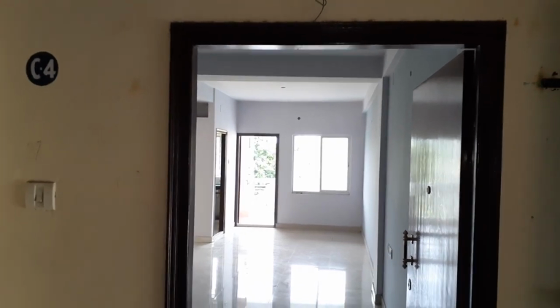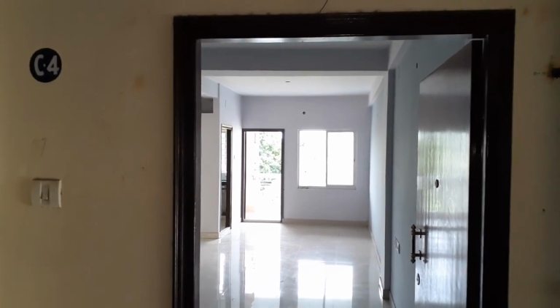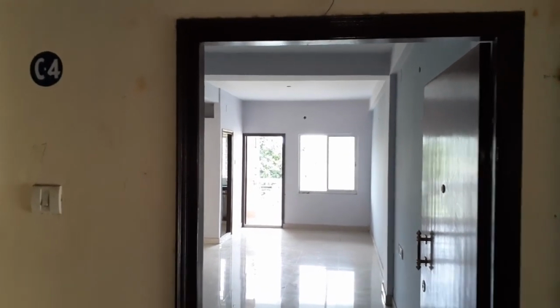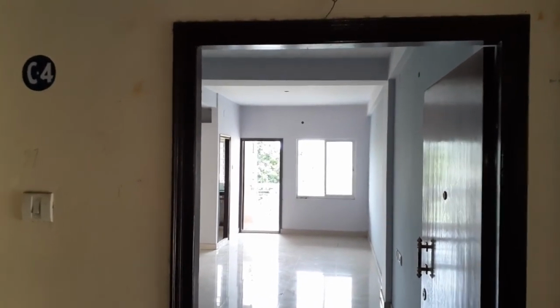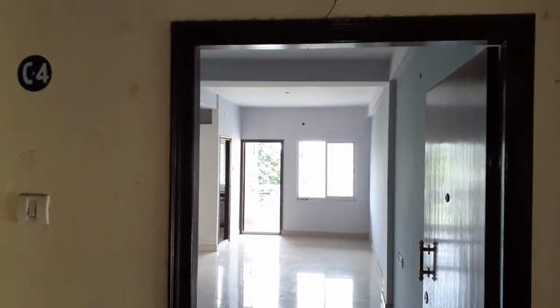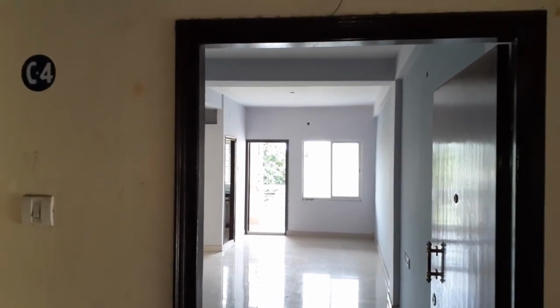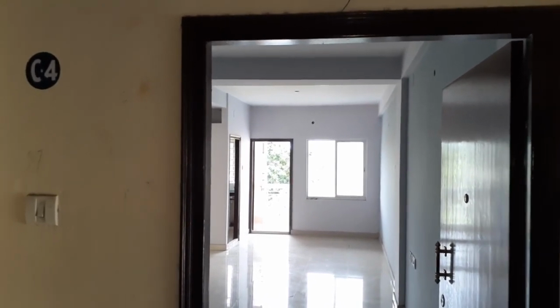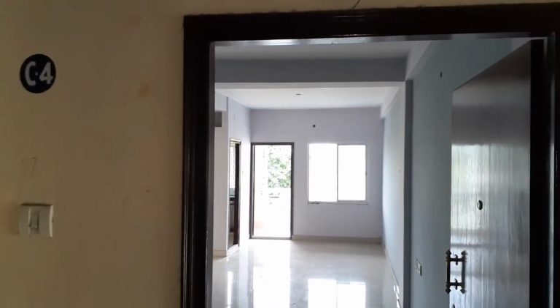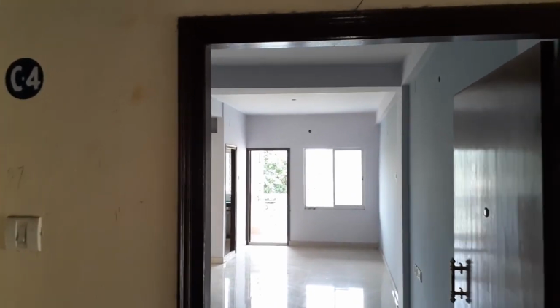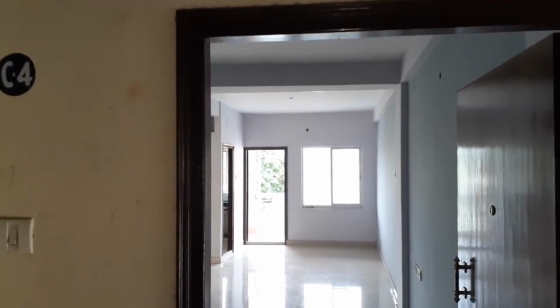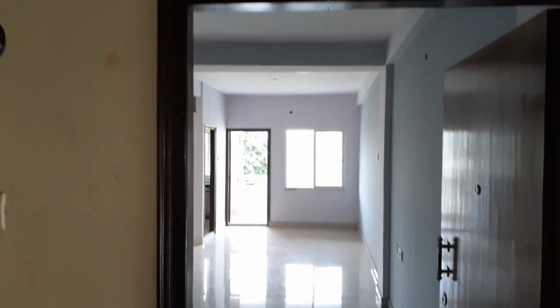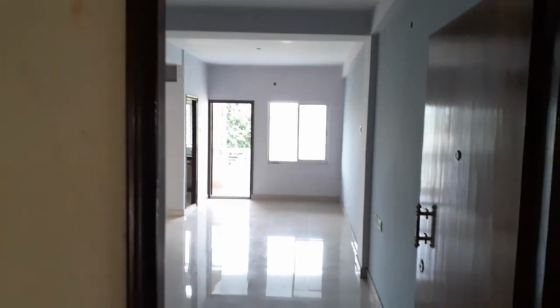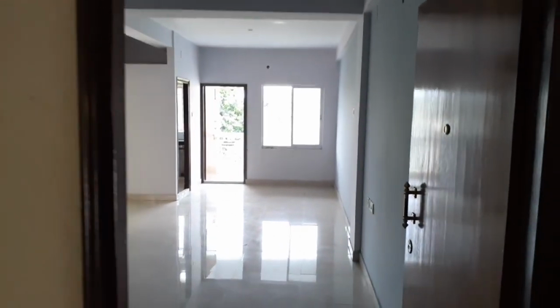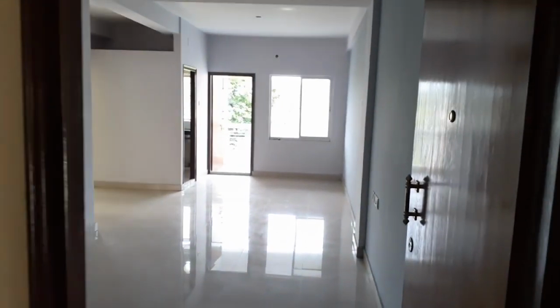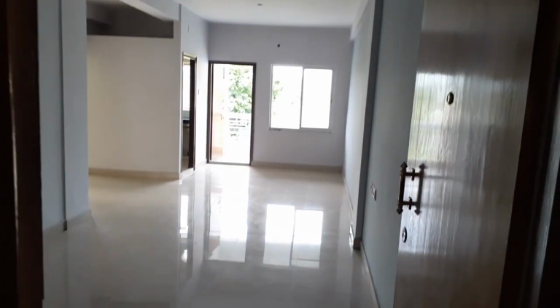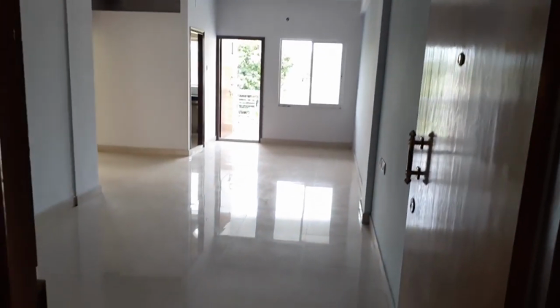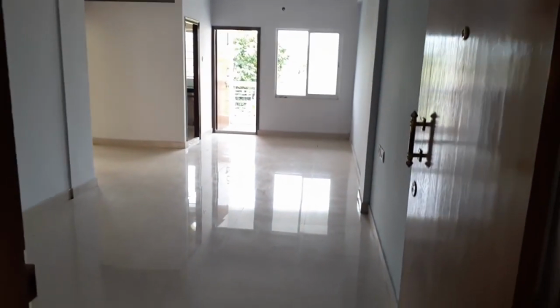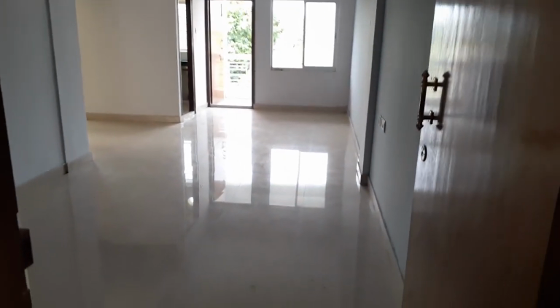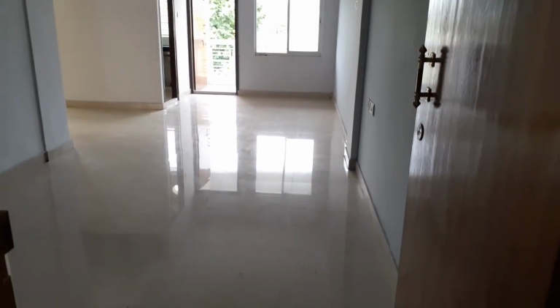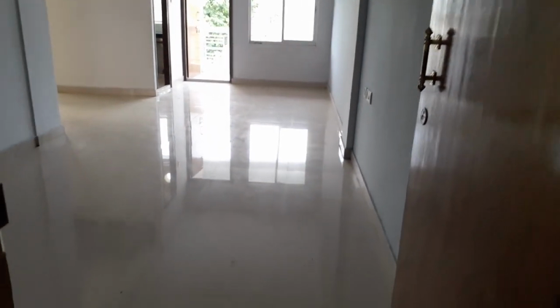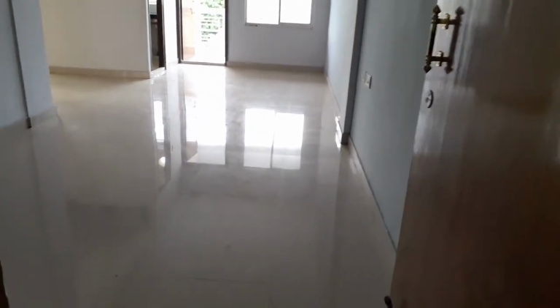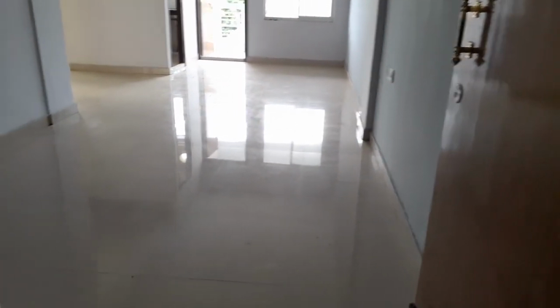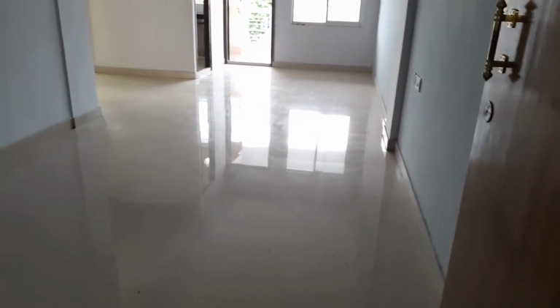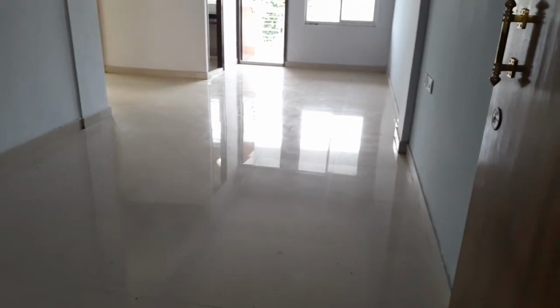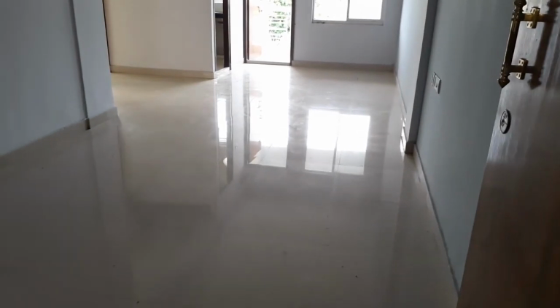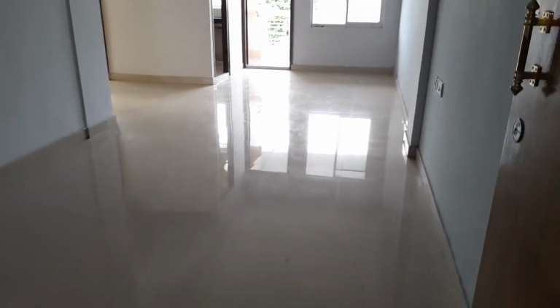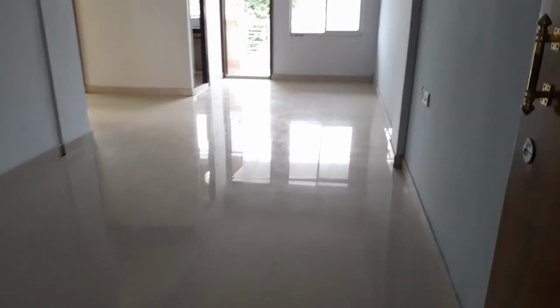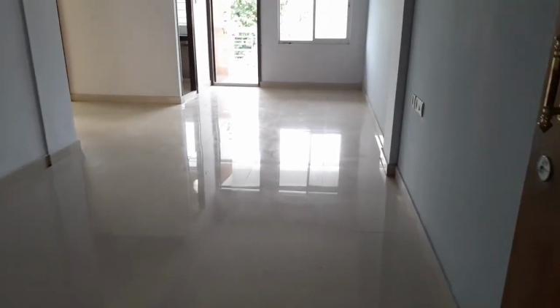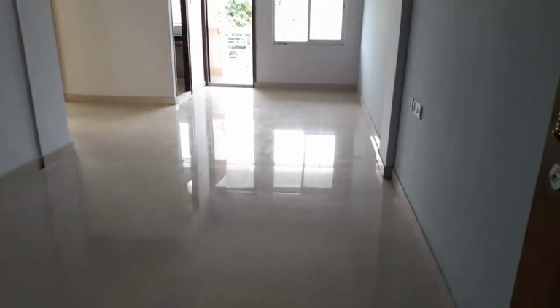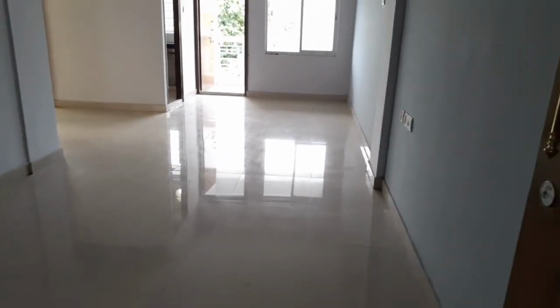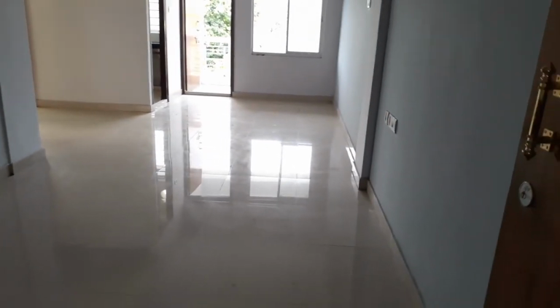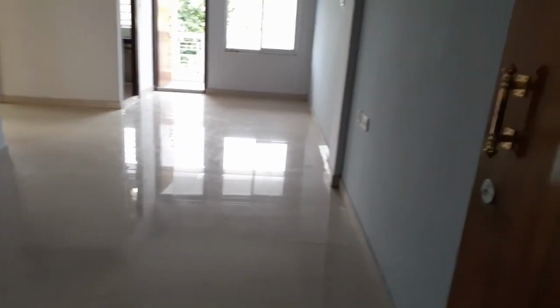You are seeing Block No. 2, Flat No. C4 at the 4th Floor, and the sellable area of this 2 BHK is 989 square feet.